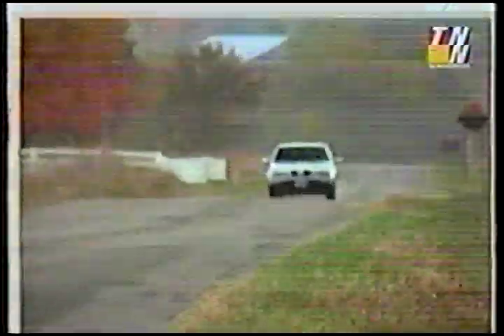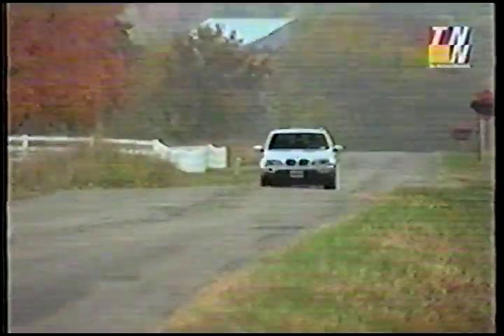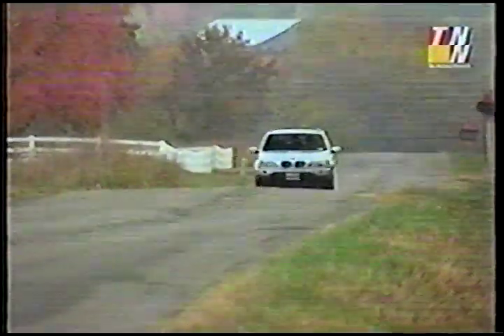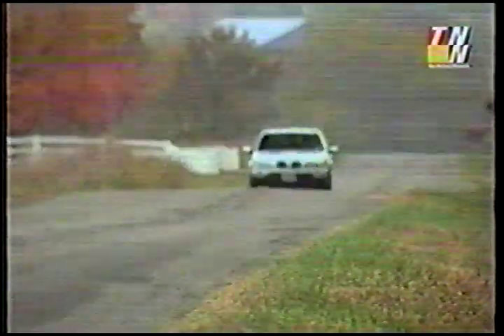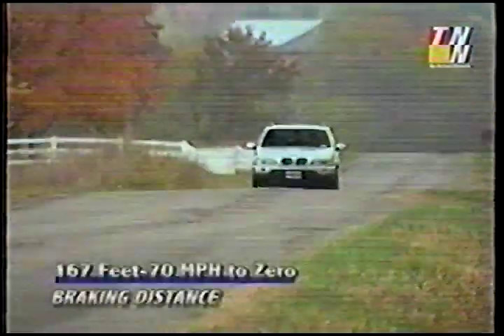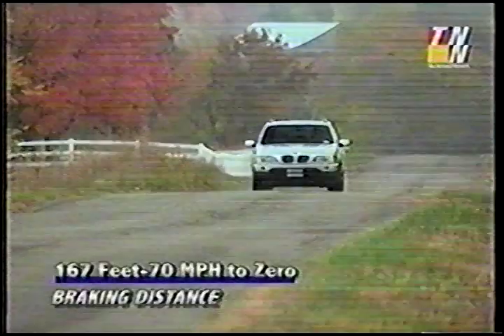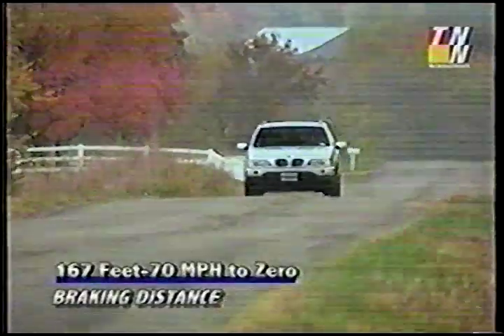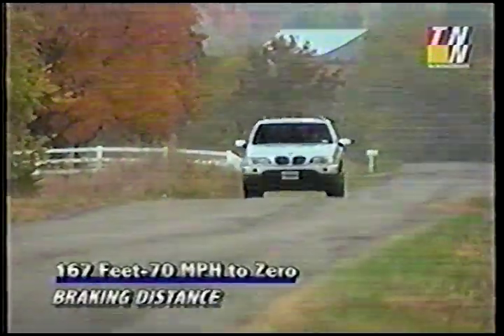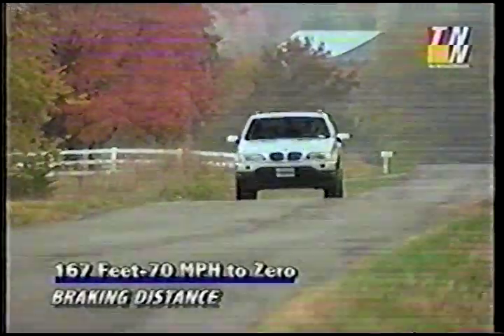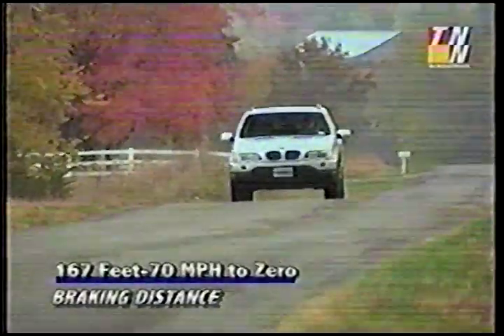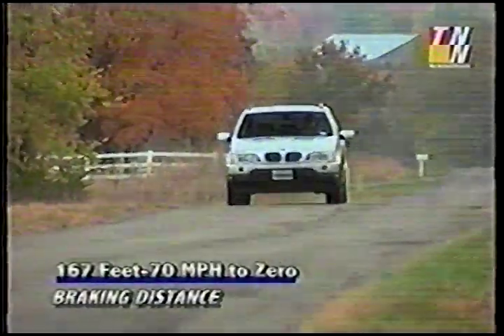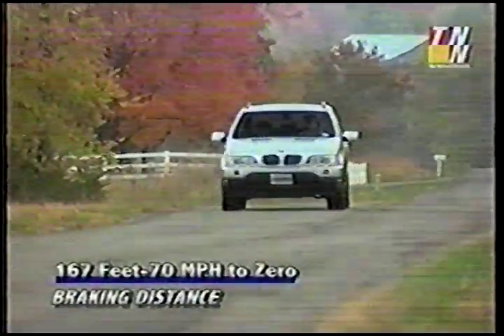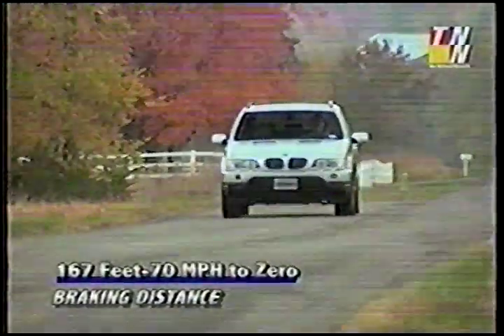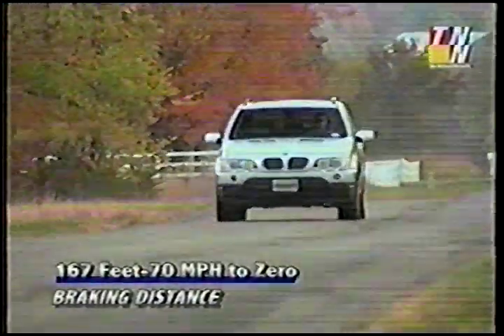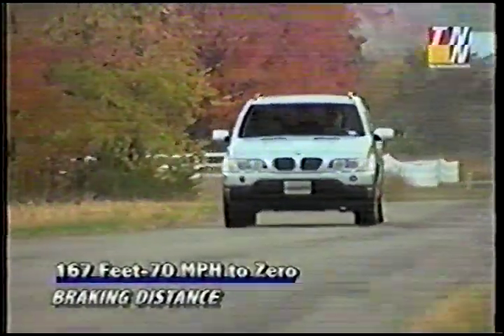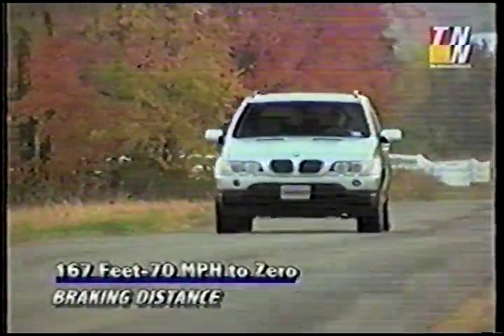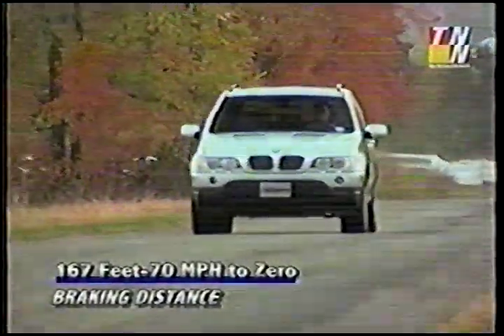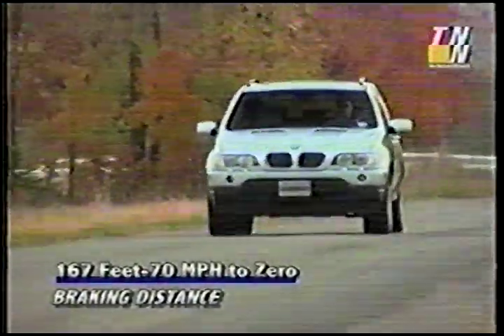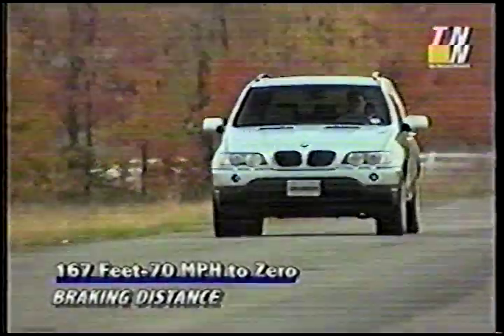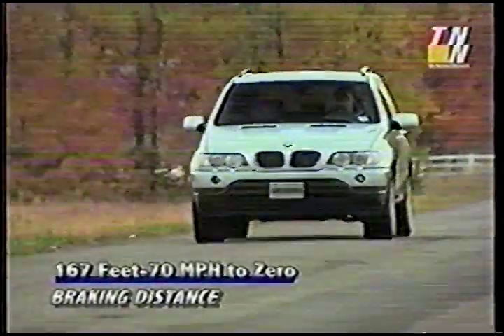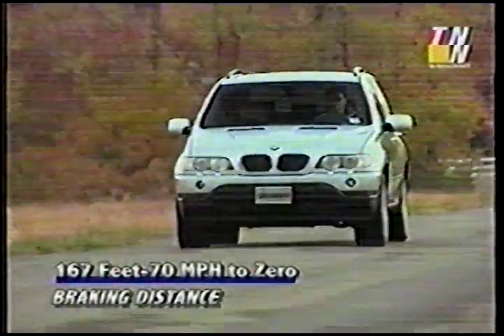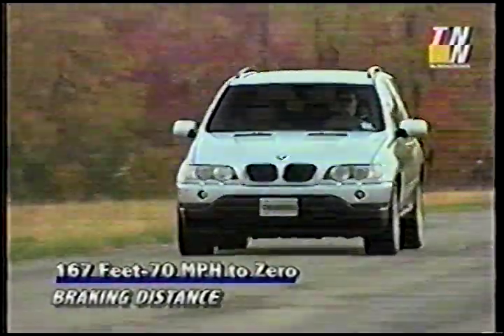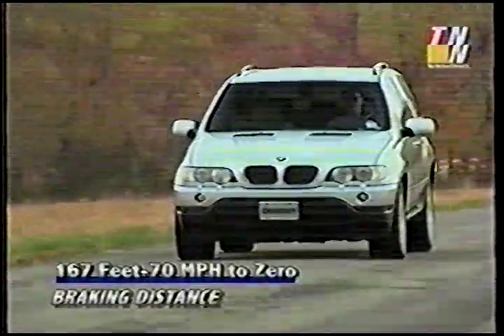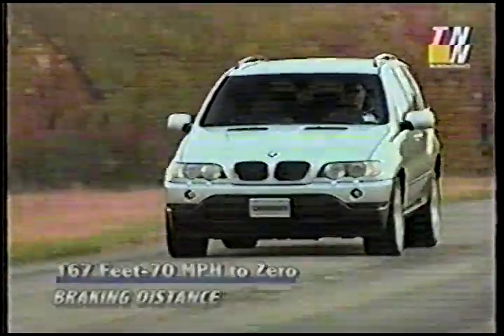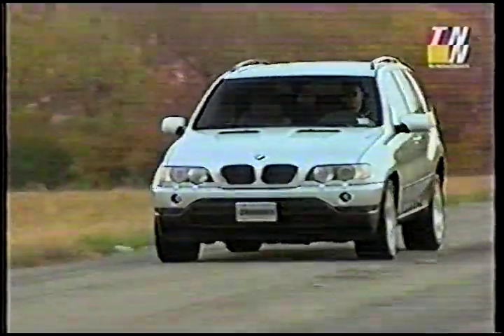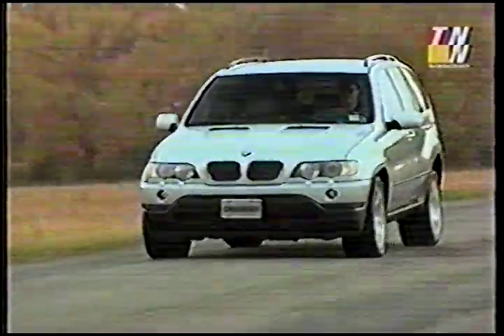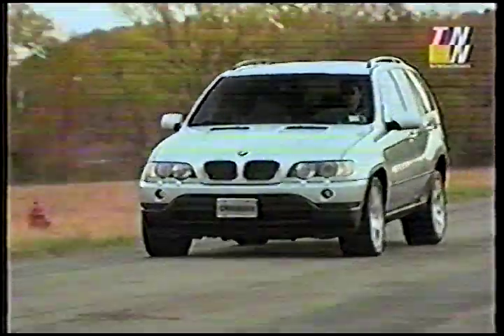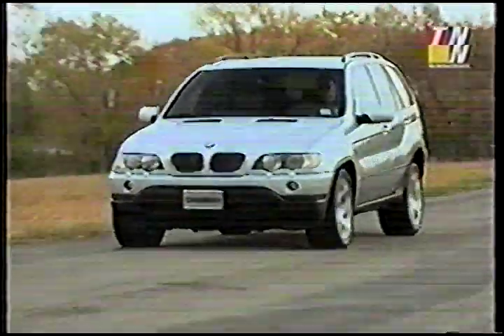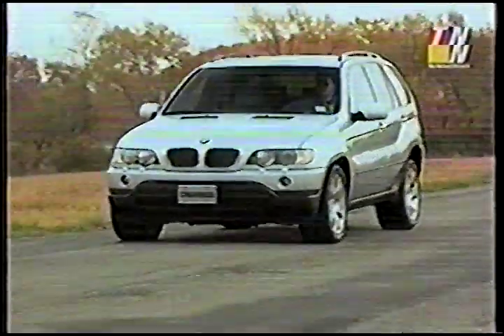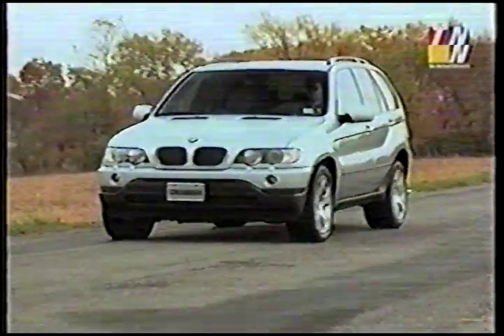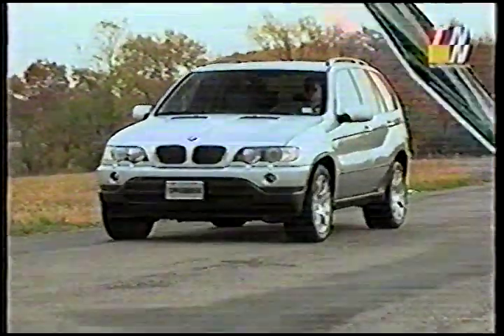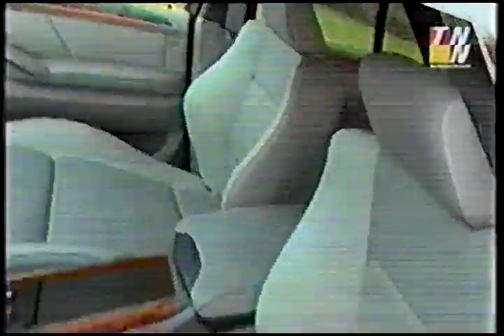Stopping is equally impressive. With 4-channel anti-lock controlling 4-wheel discs, the X5 needs just 167 feet from 70 to 0.